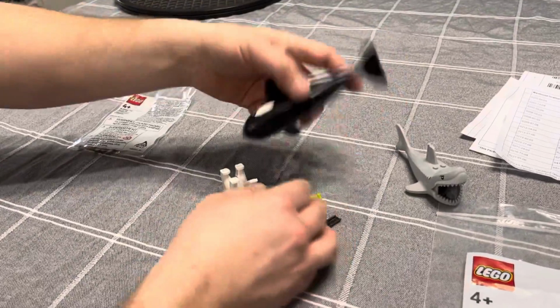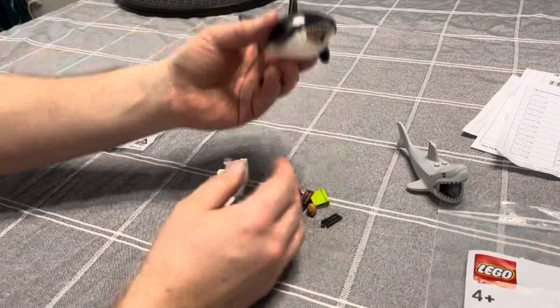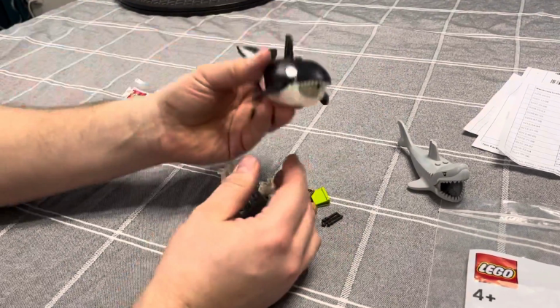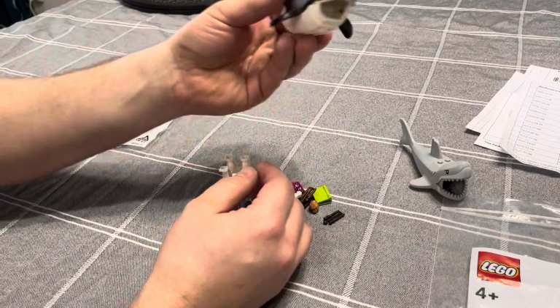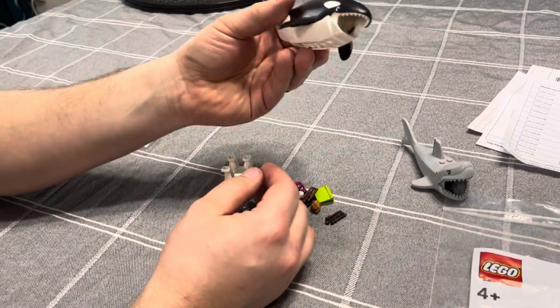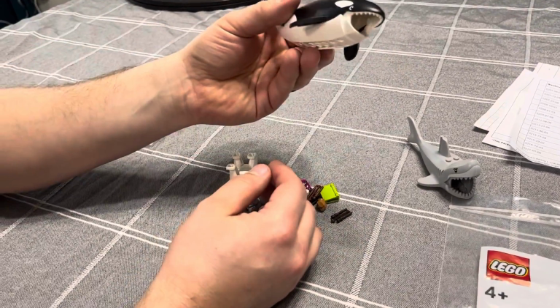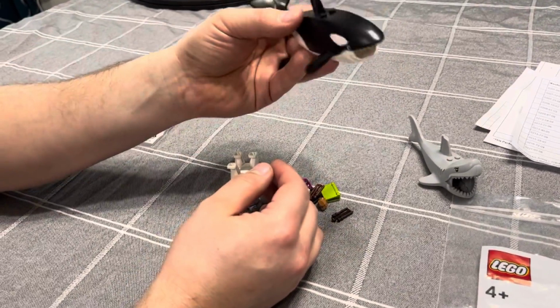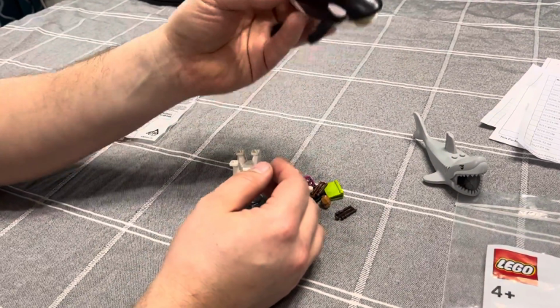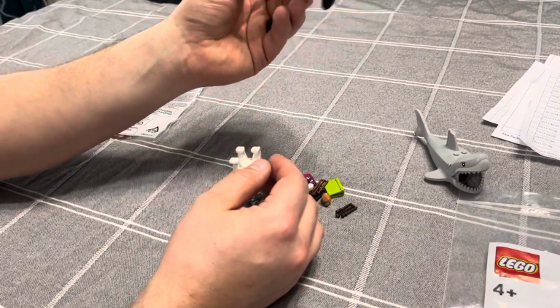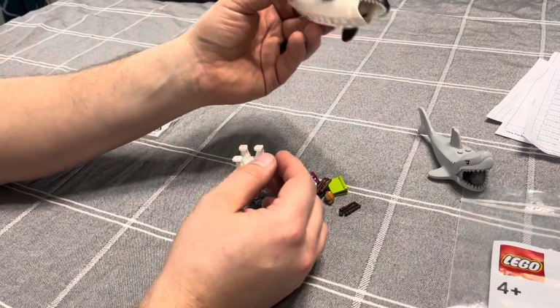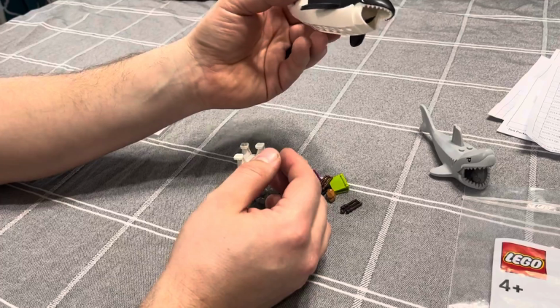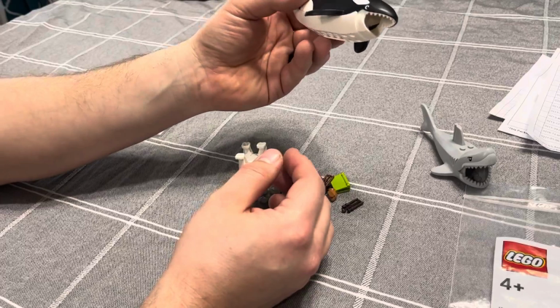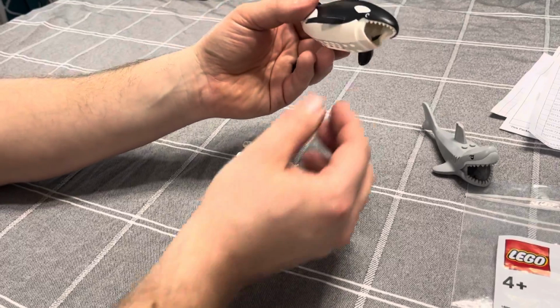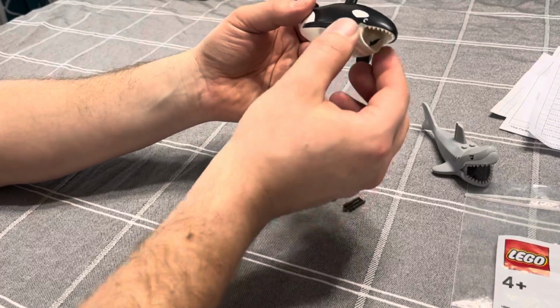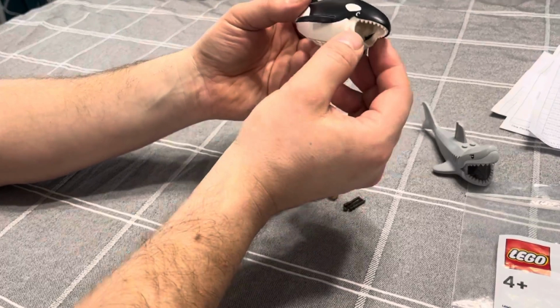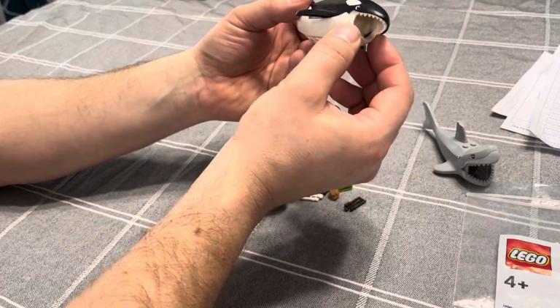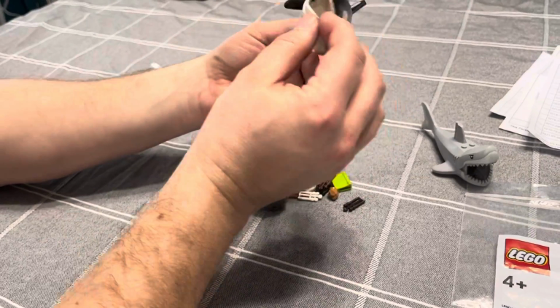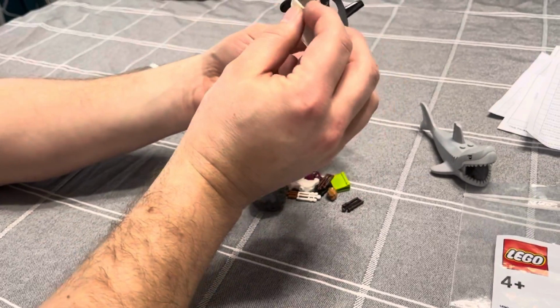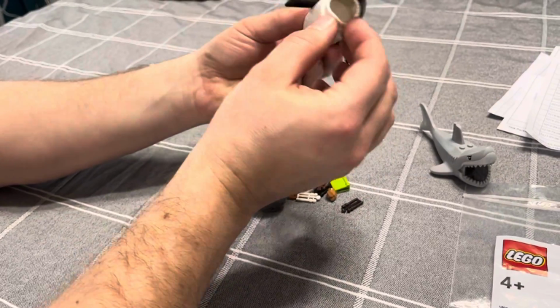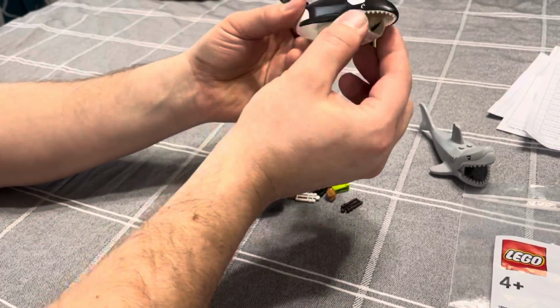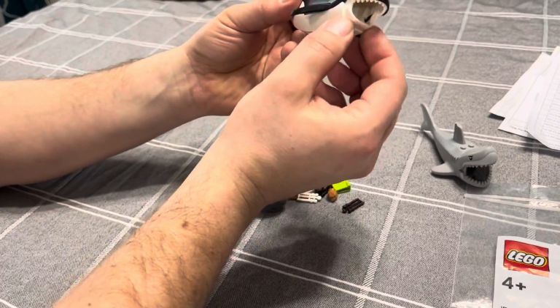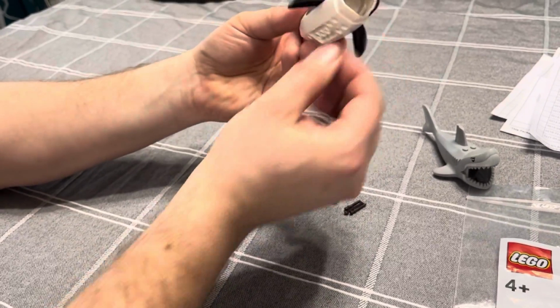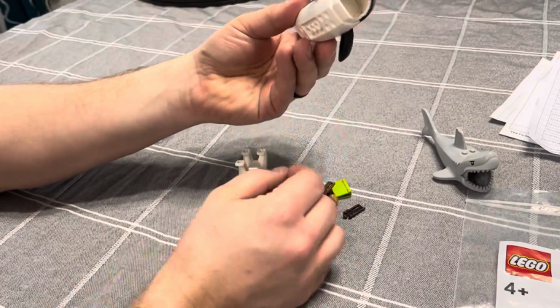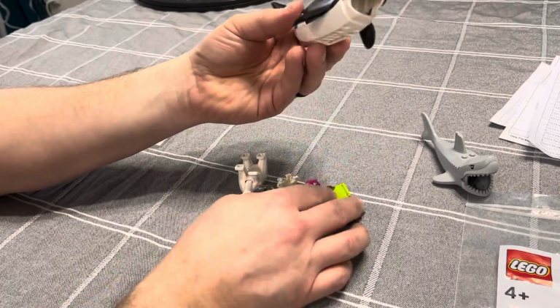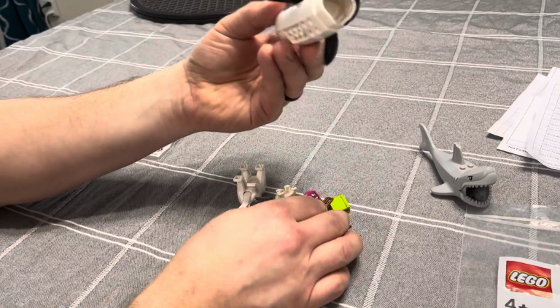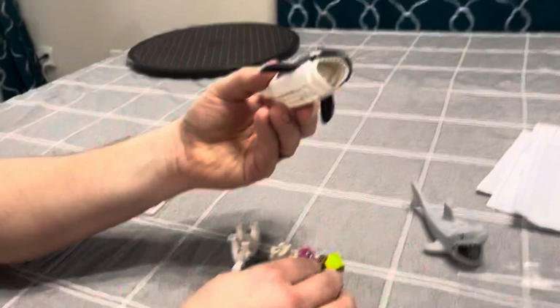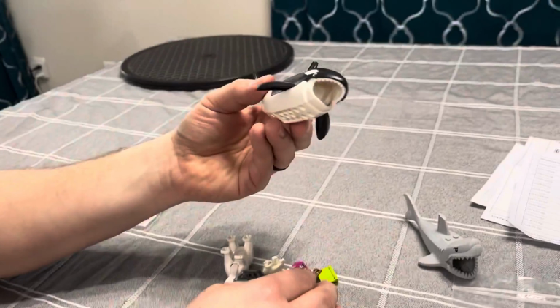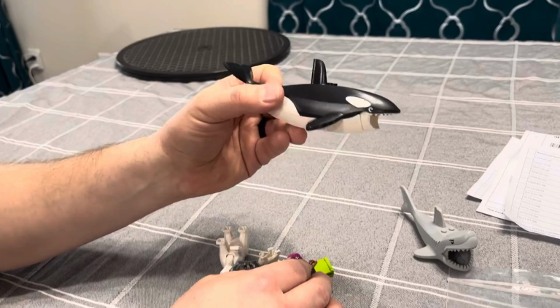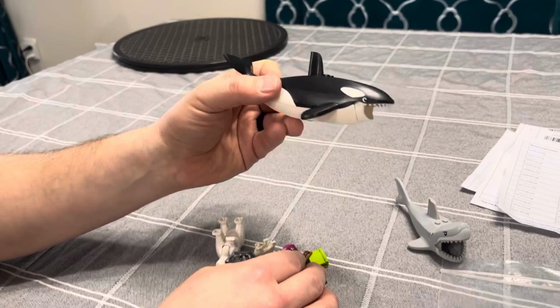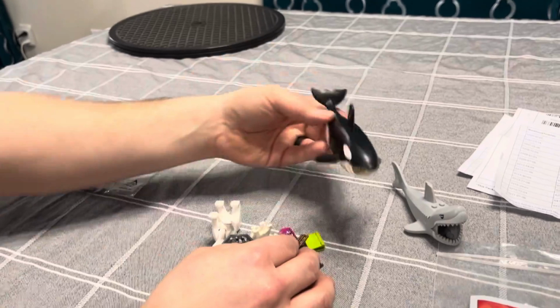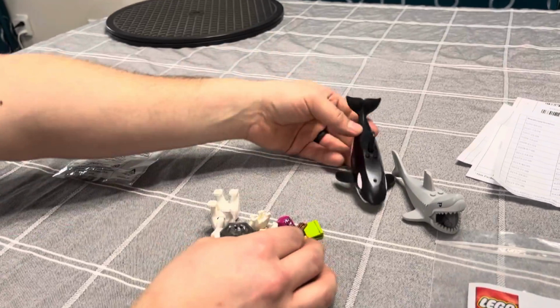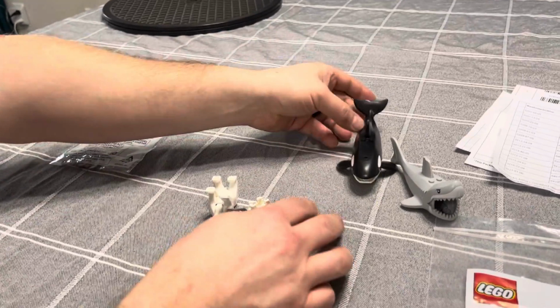Killer whale — I did a rookie mistake. I ordered the killer whale but I did not realize that I needed to order the jaw separately, so I'm going to have to go online and pick a jaw out.